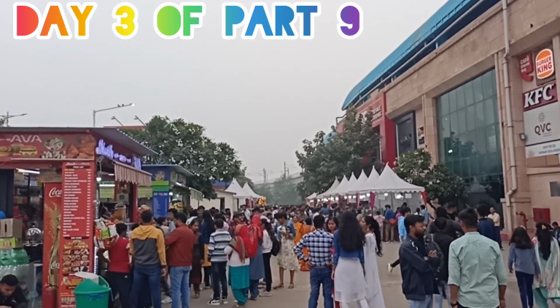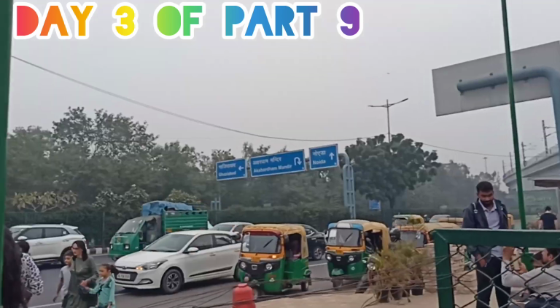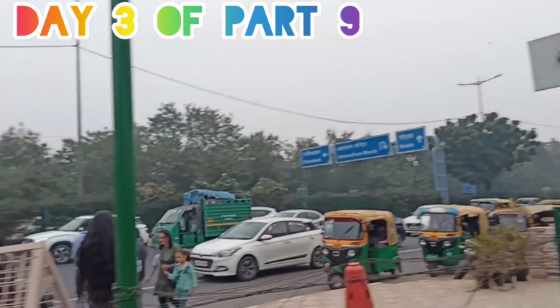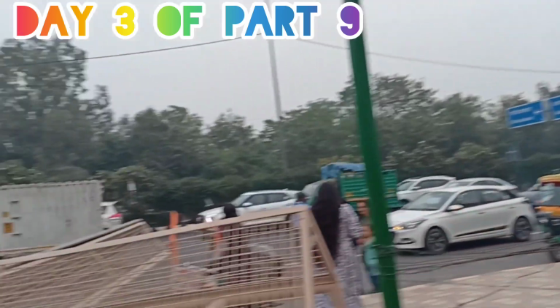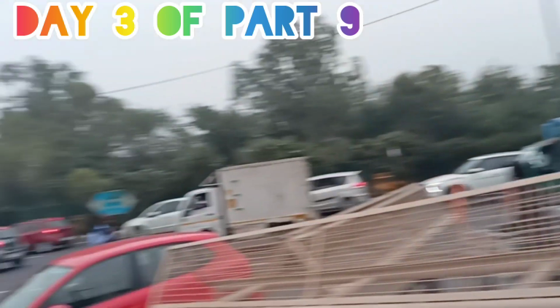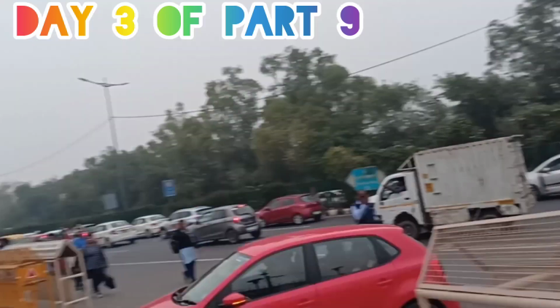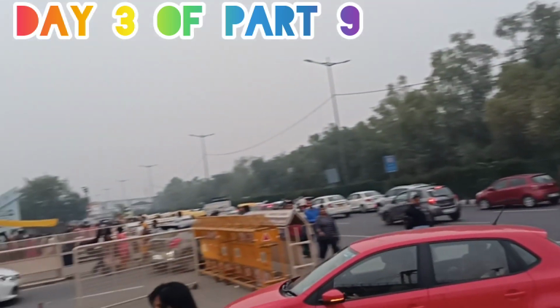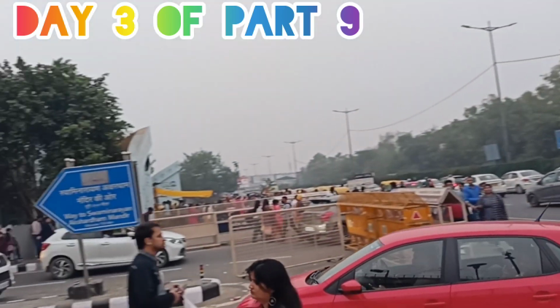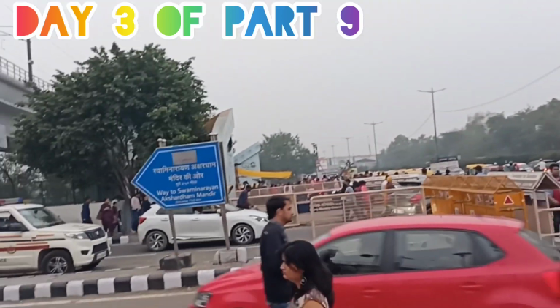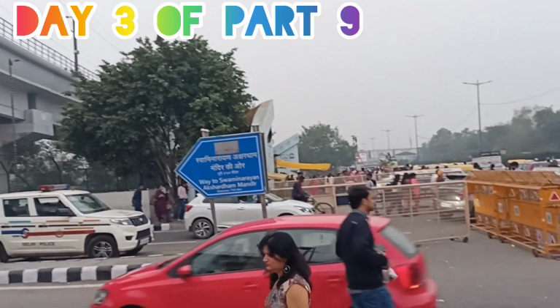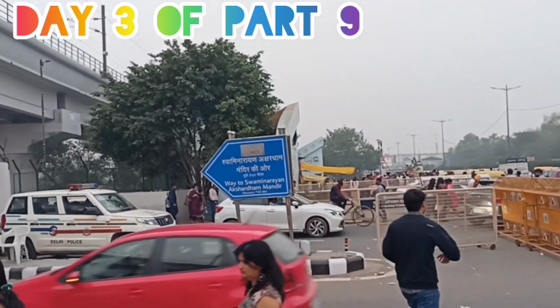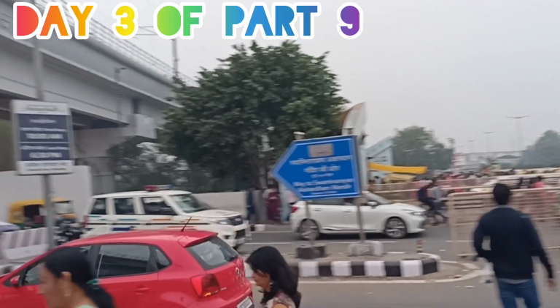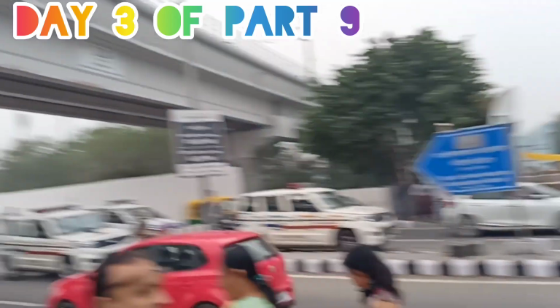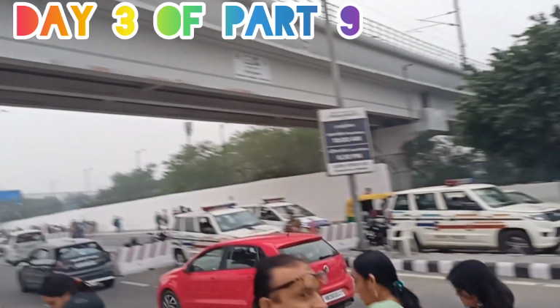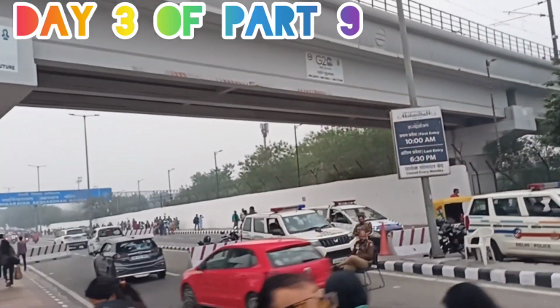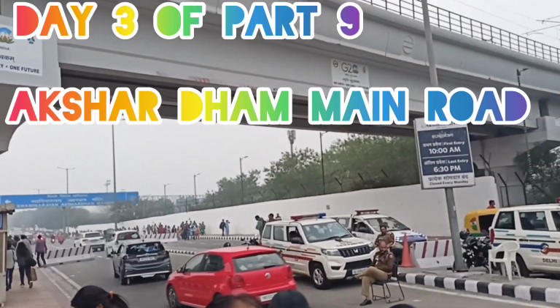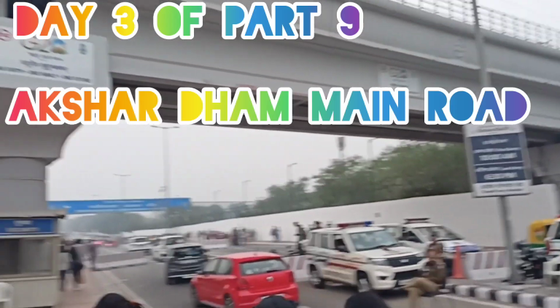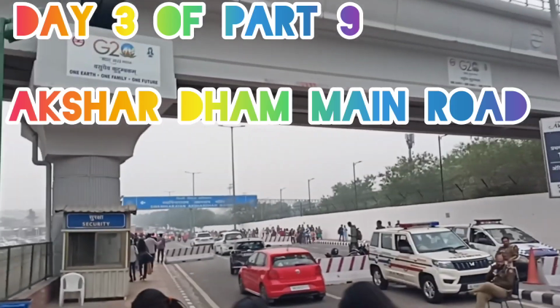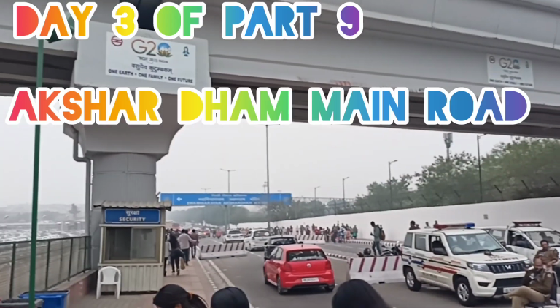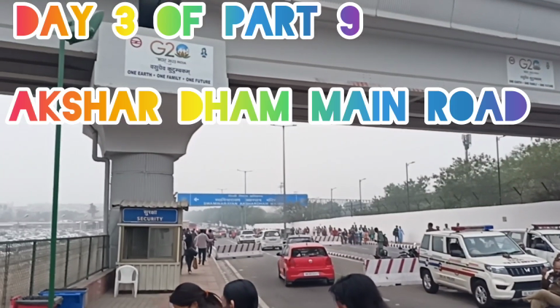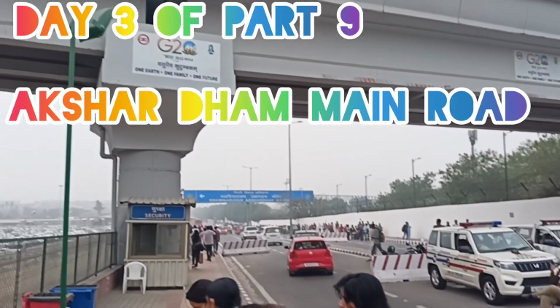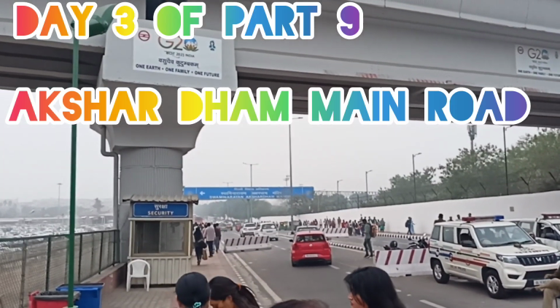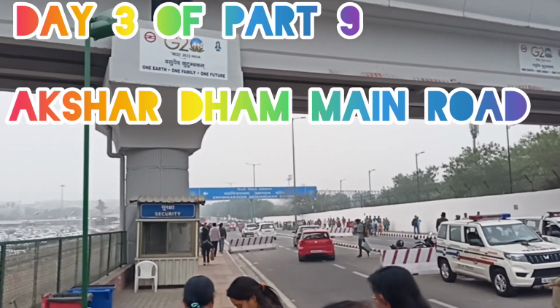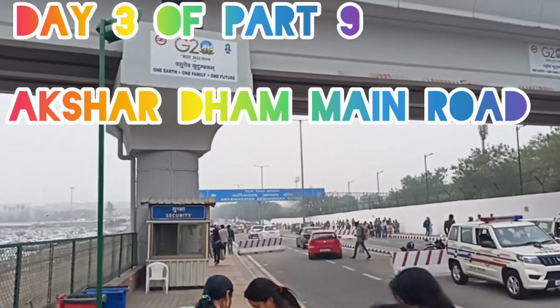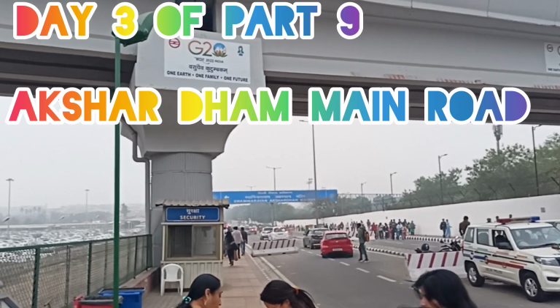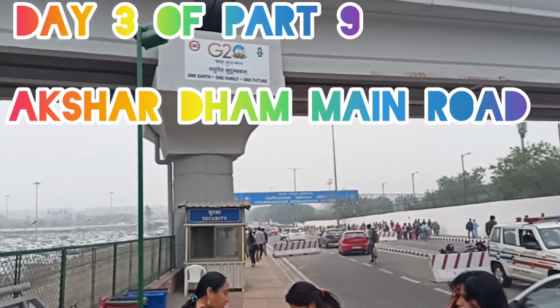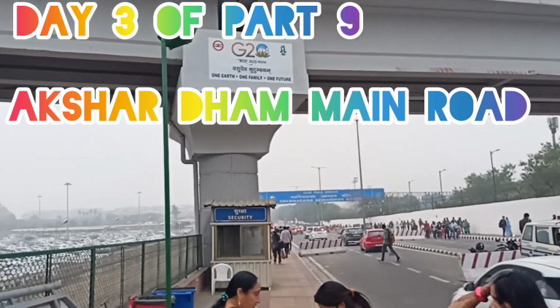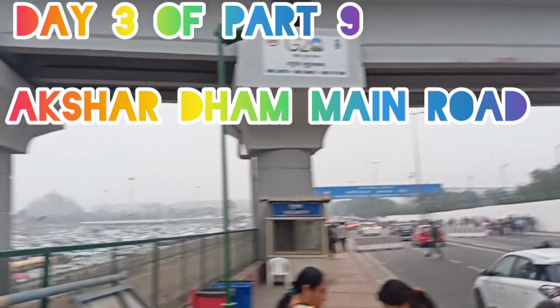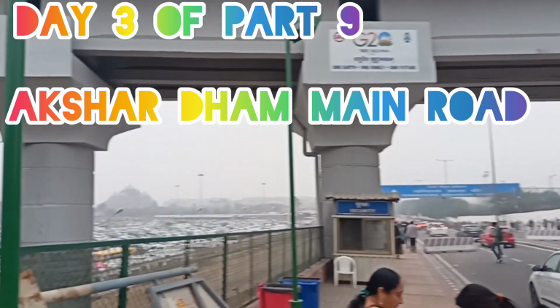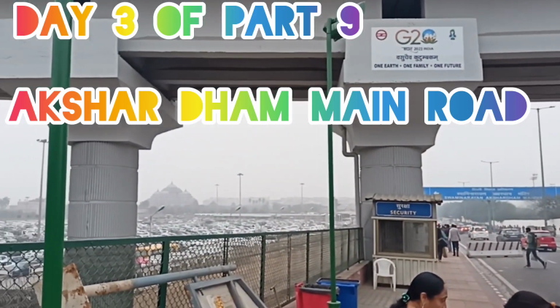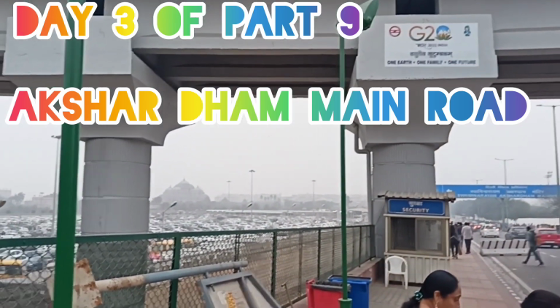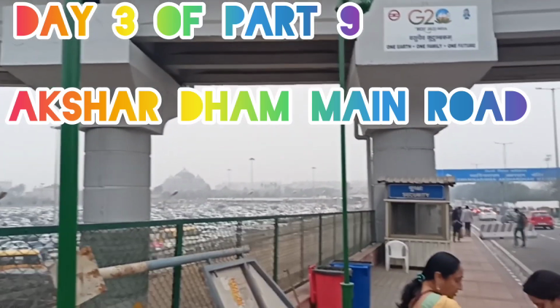Hi guys, right next to the metro we have to take this road. This is our road. I hope you guys are looking at this.